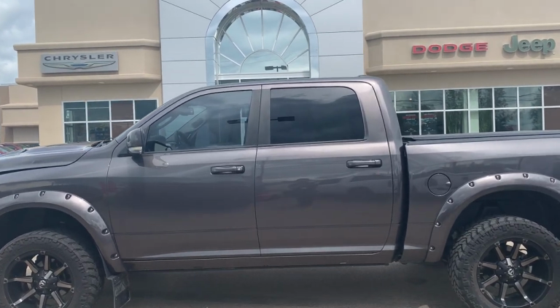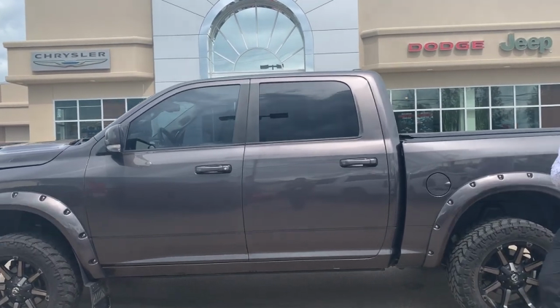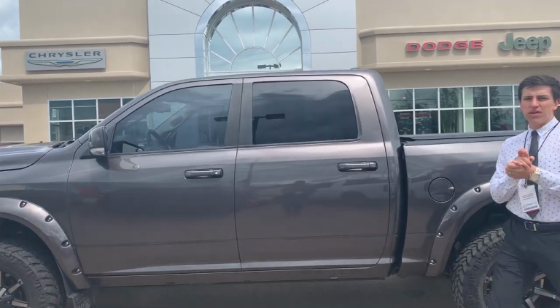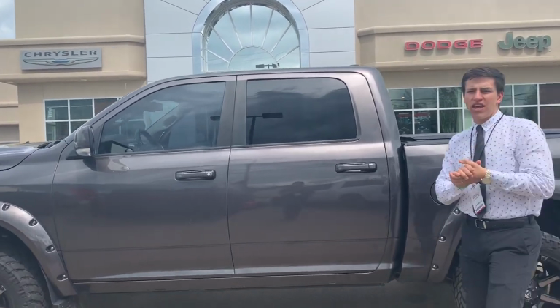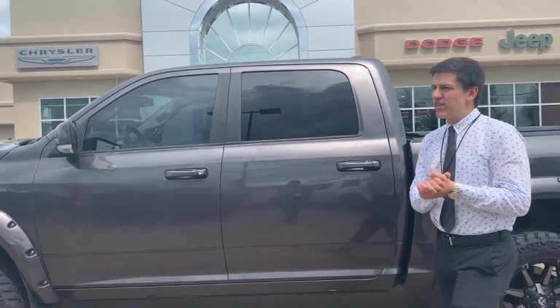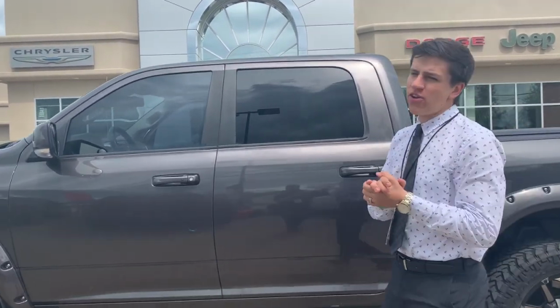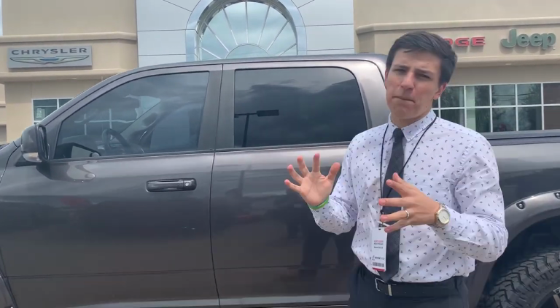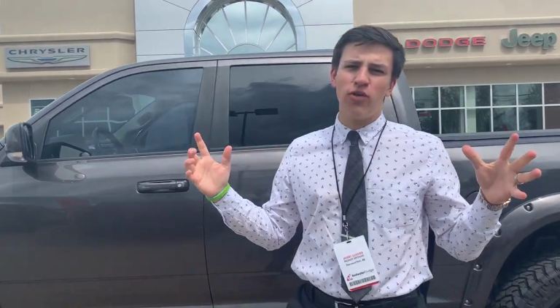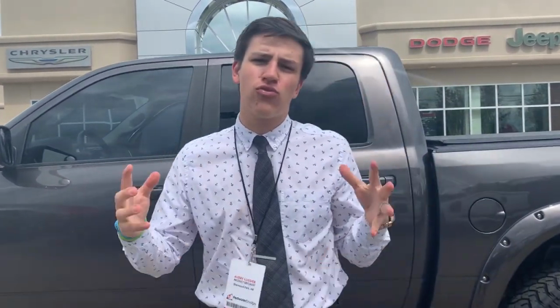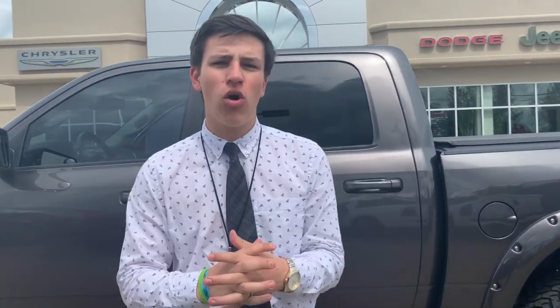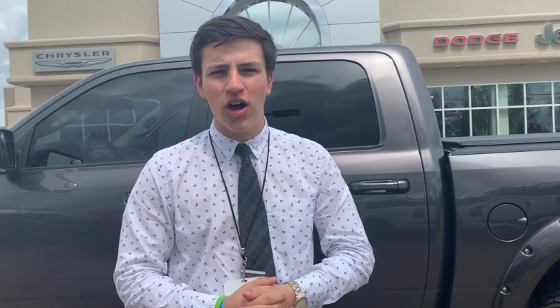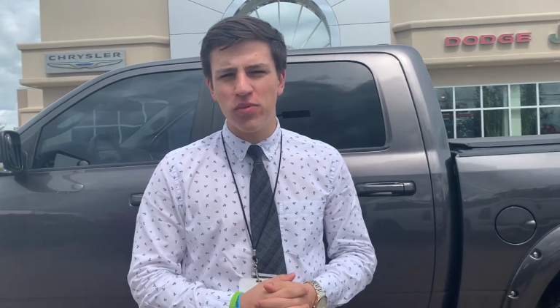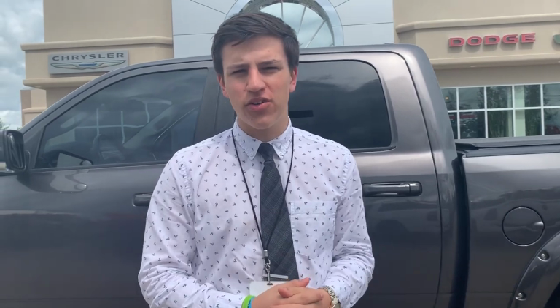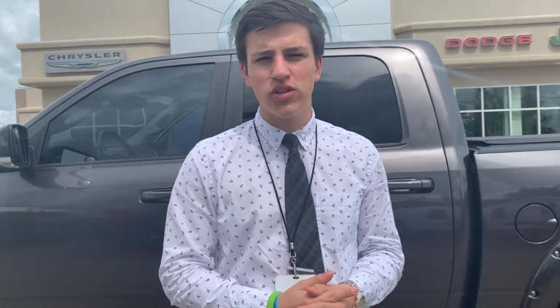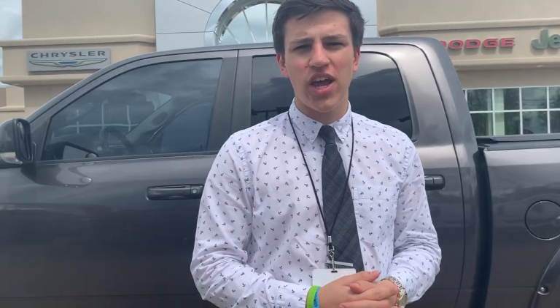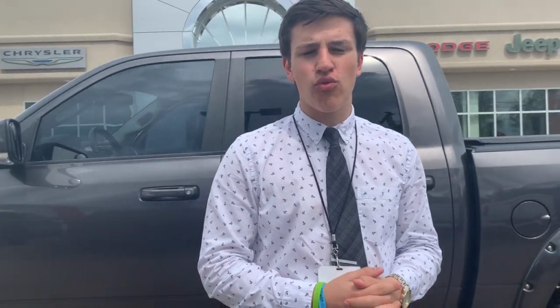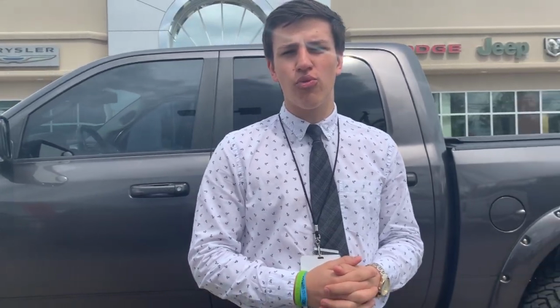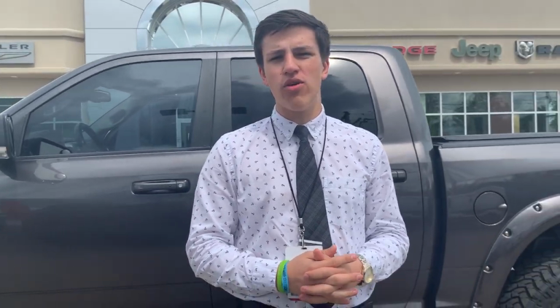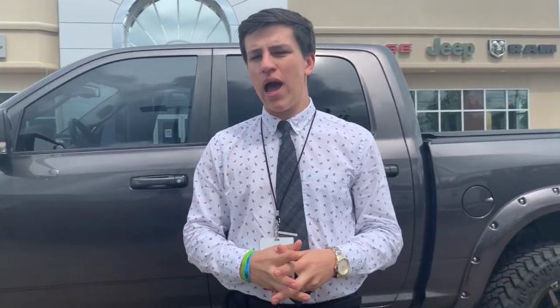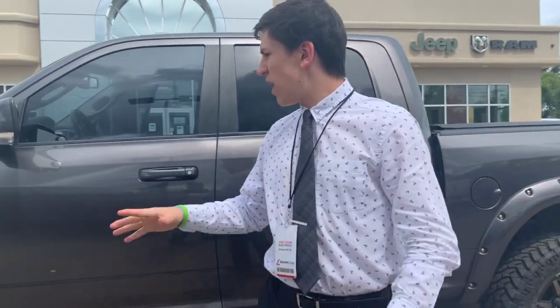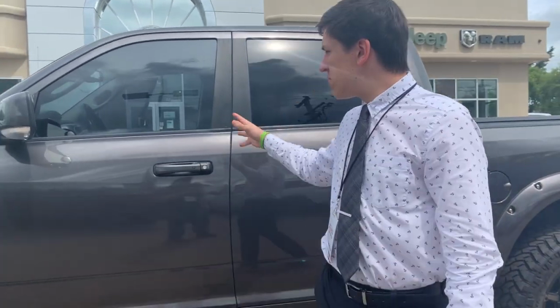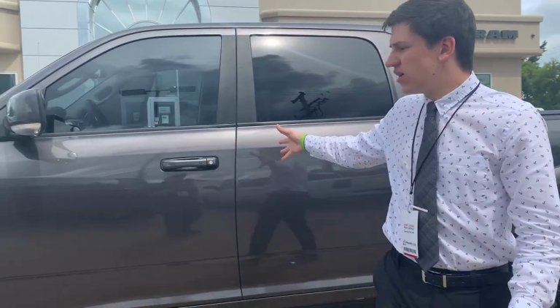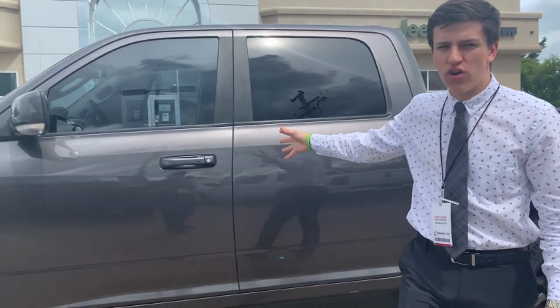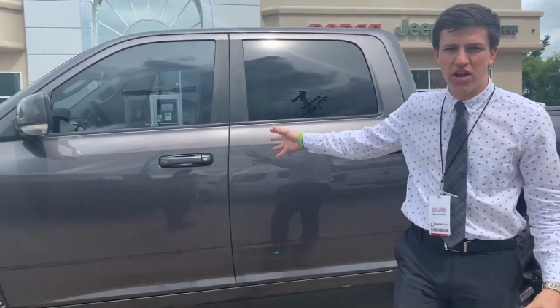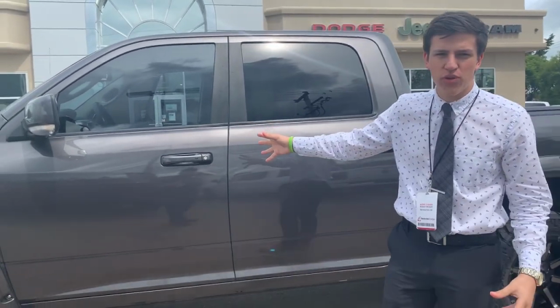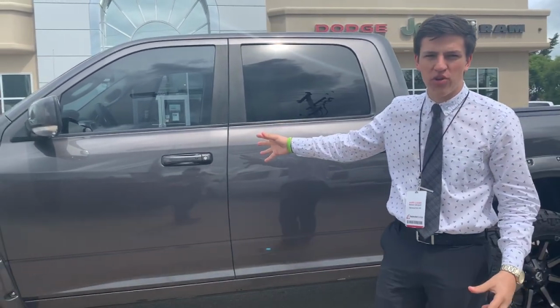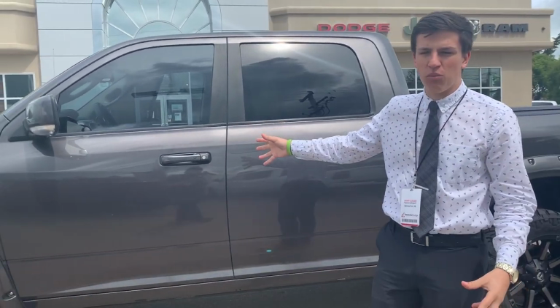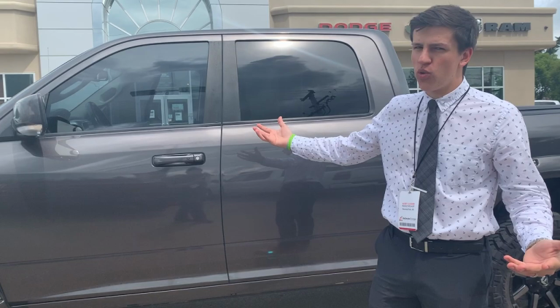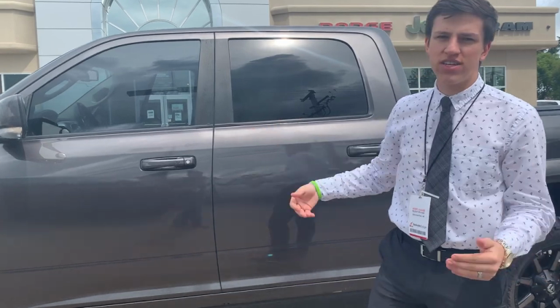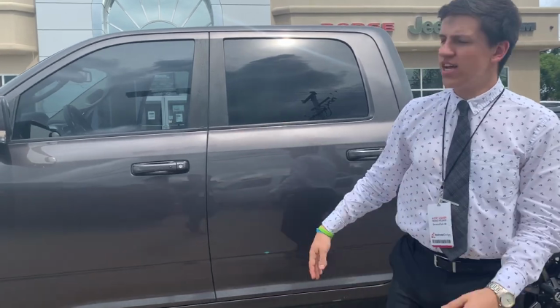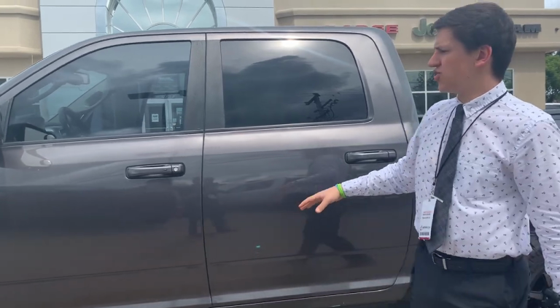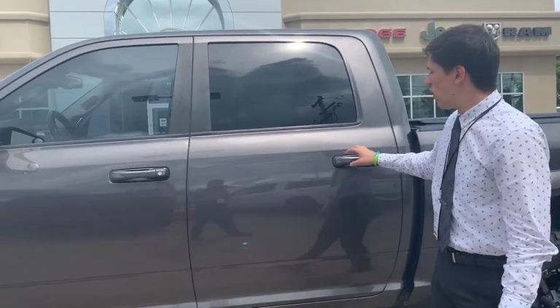Hey, what is up guys? Avery here at beautiful Redwater Dodge, home of the $10 oil change and Rig Ready Rams. Behind me, fresh trade — it's a Rig Ready Ram. What a coincidence. Let's check it out.